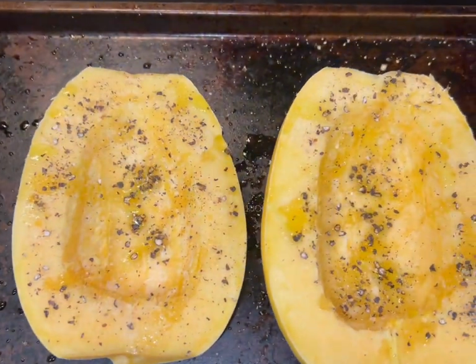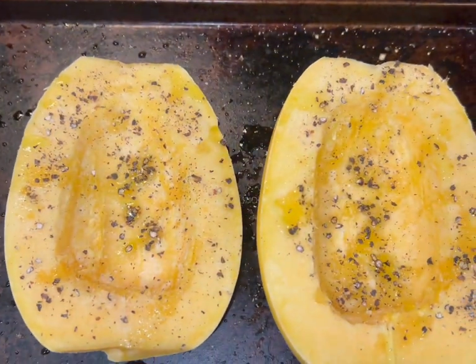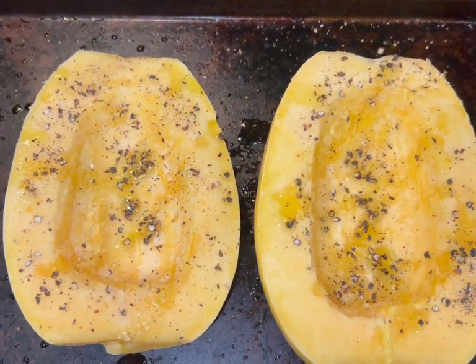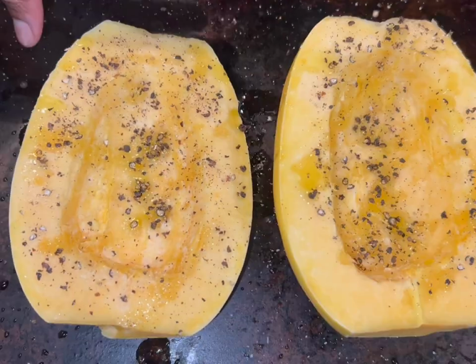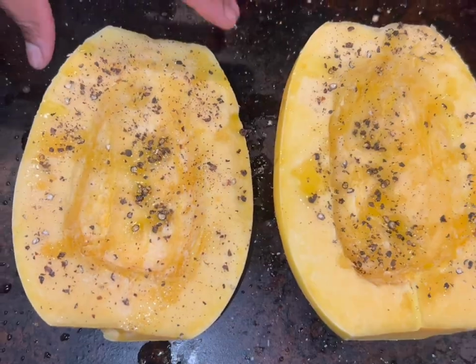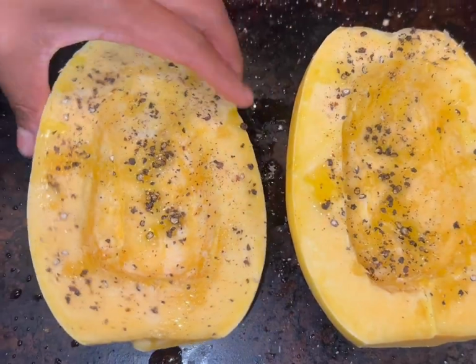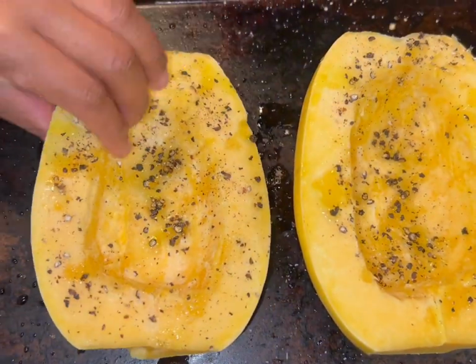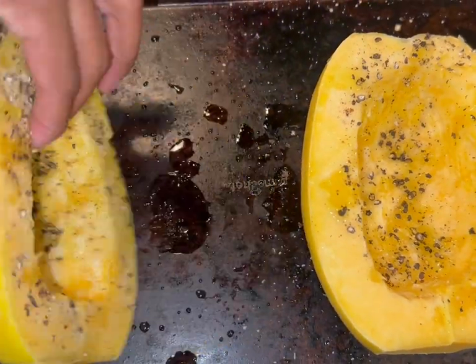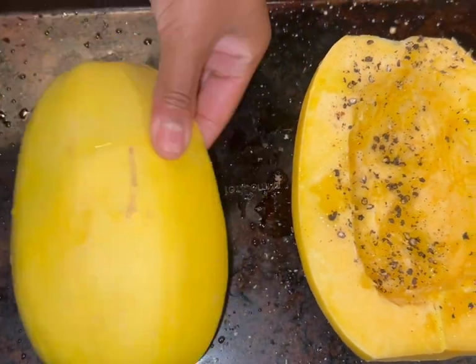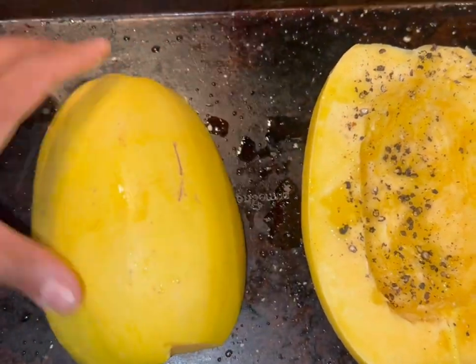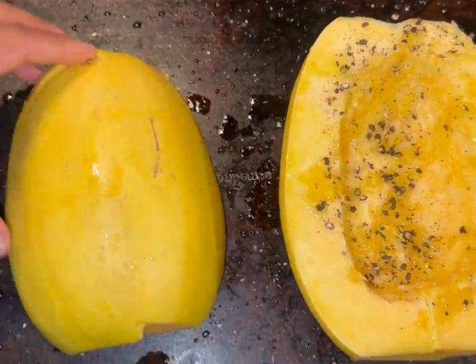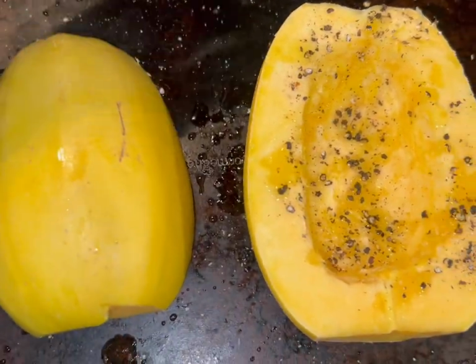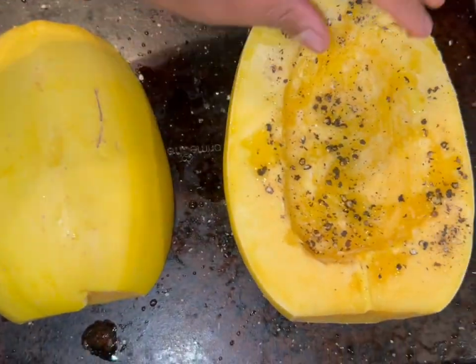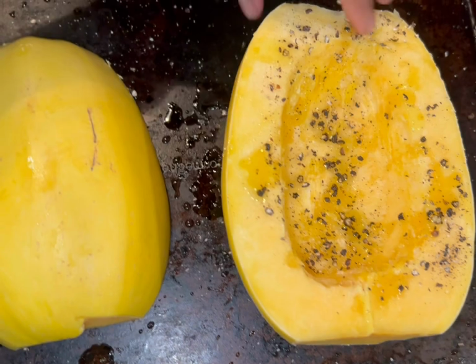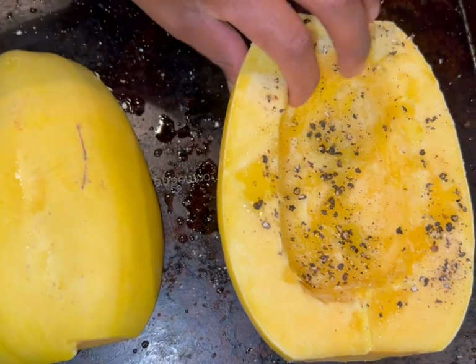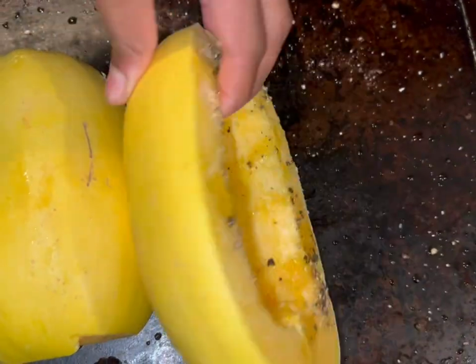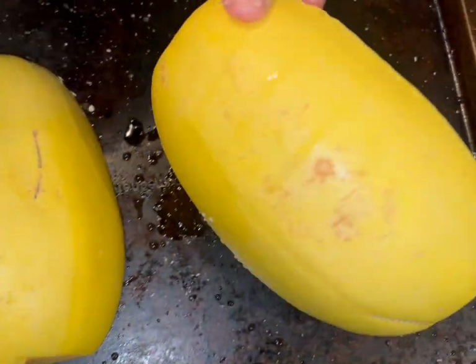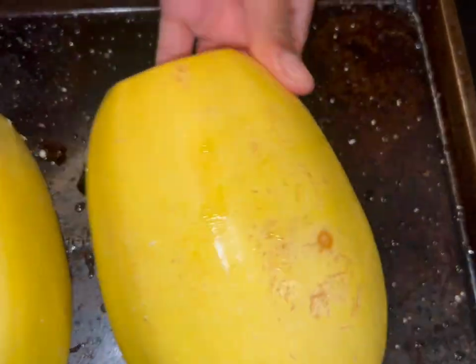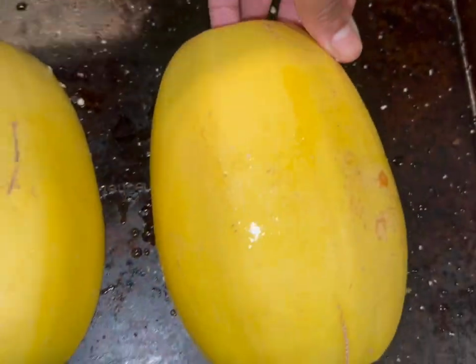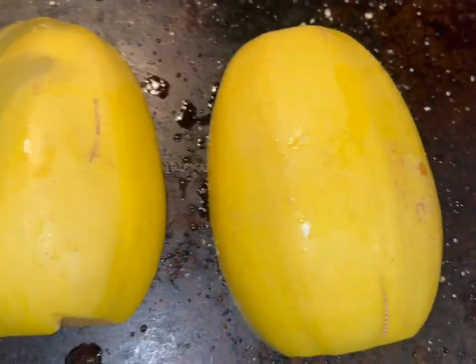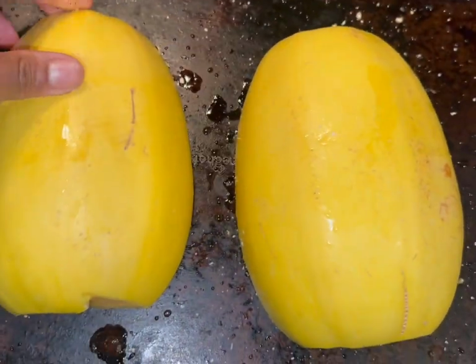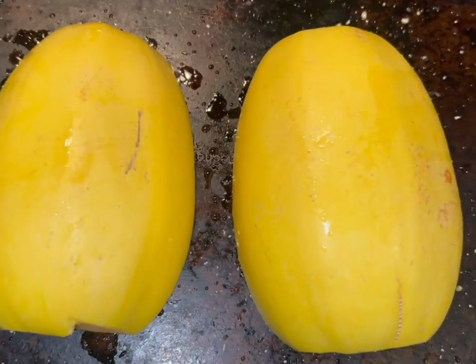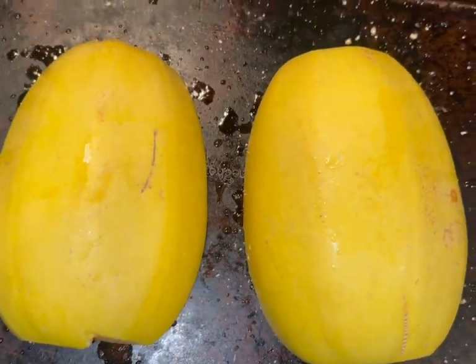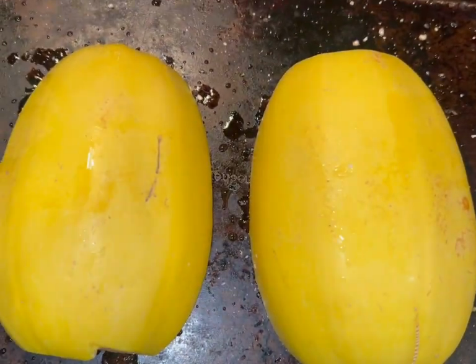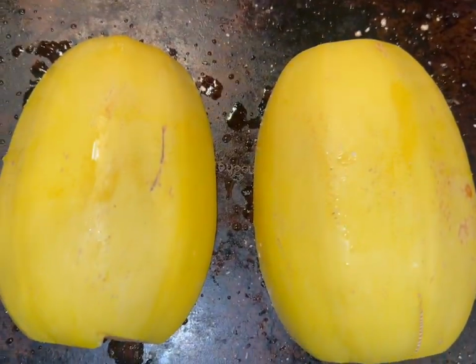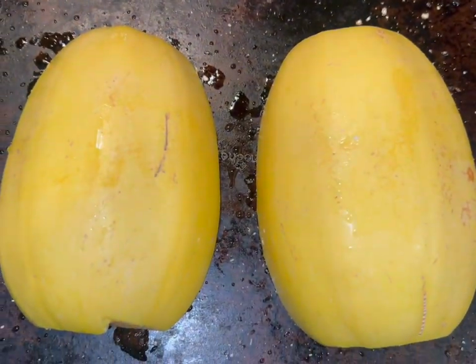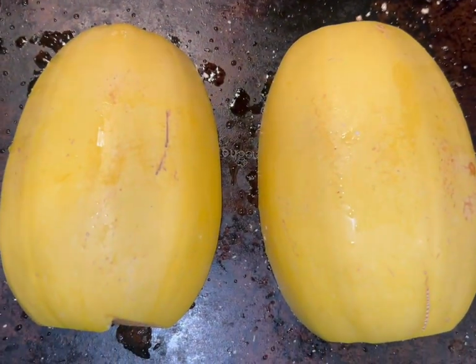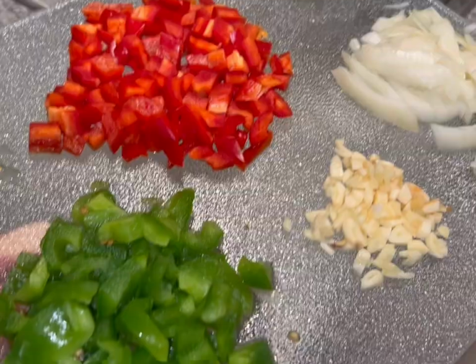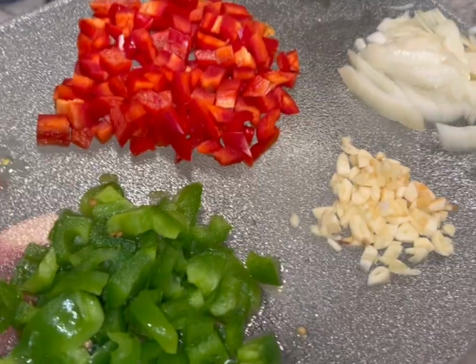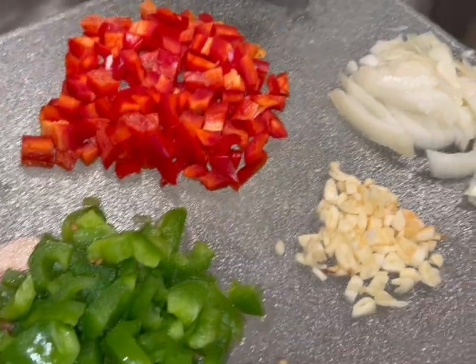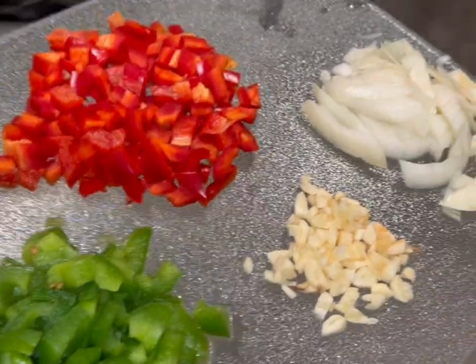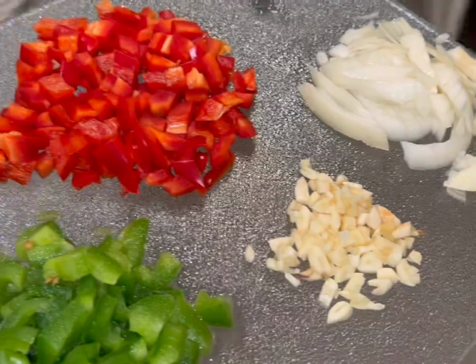Now that you have seasoned your squash, you are going to flip it over. This part is important for the cooking process because it helps trap the steam and make it get soft faster.